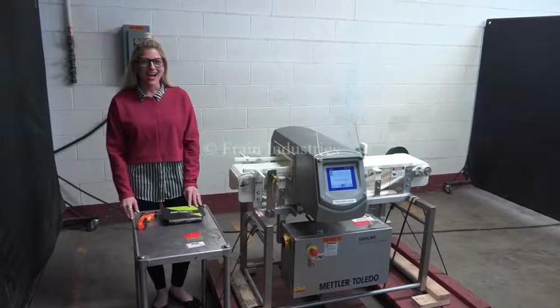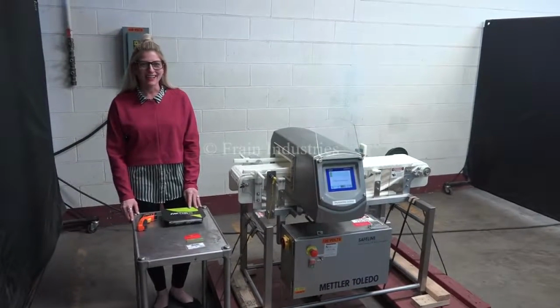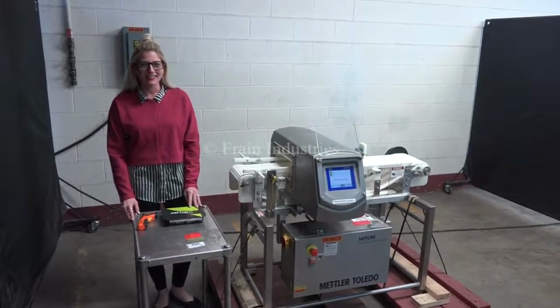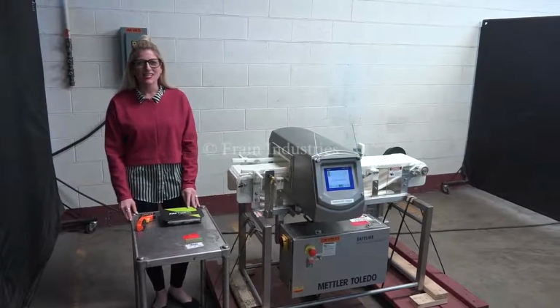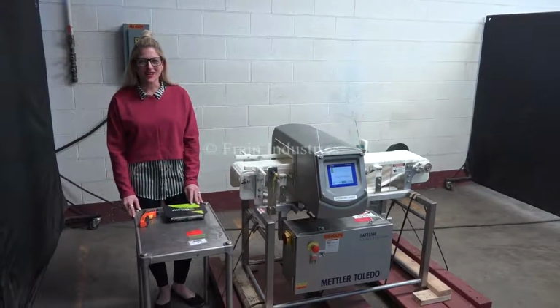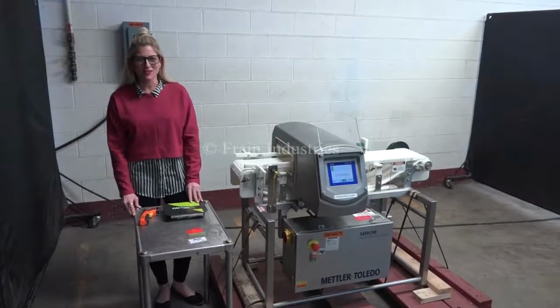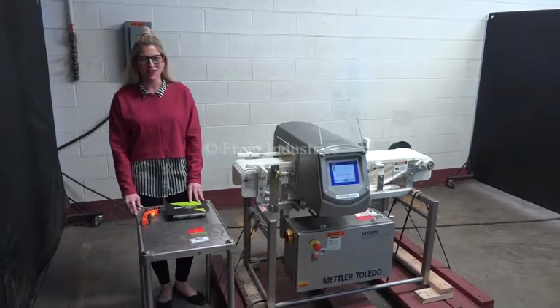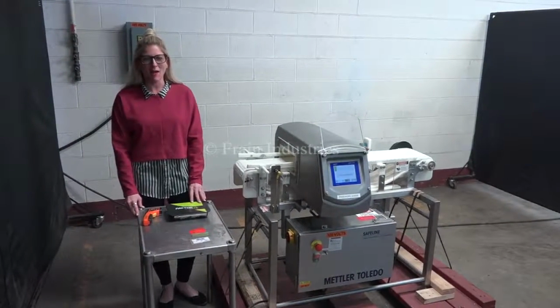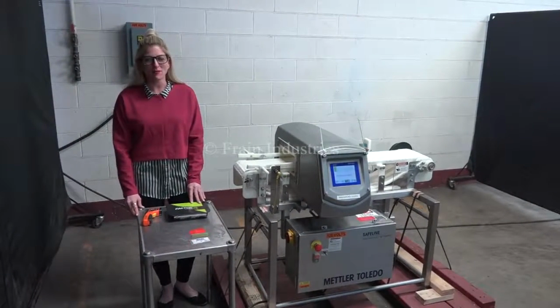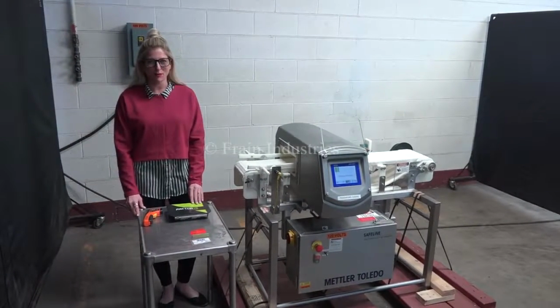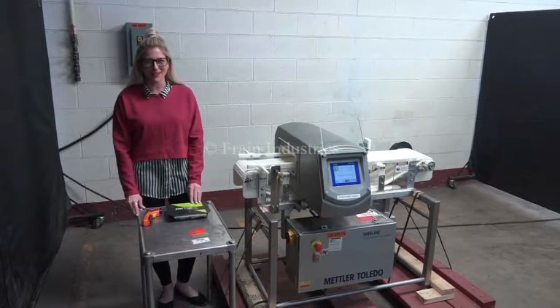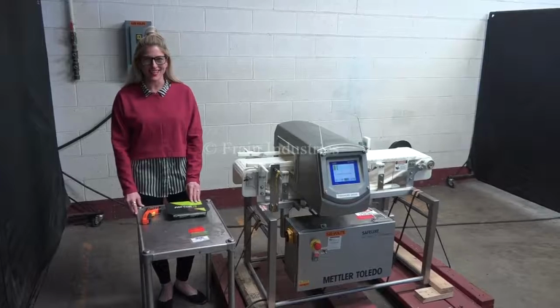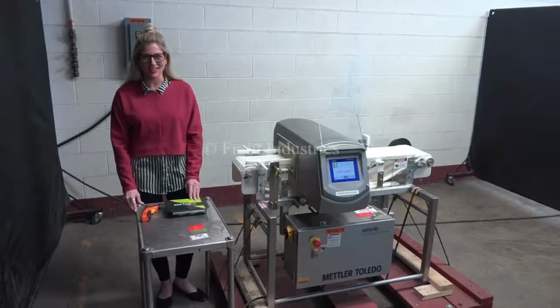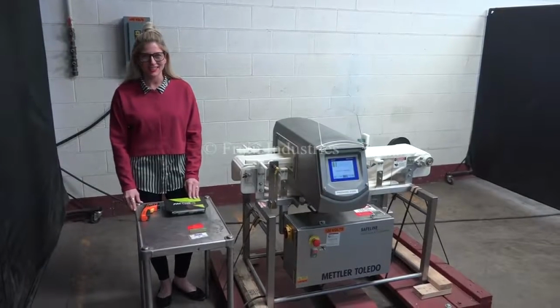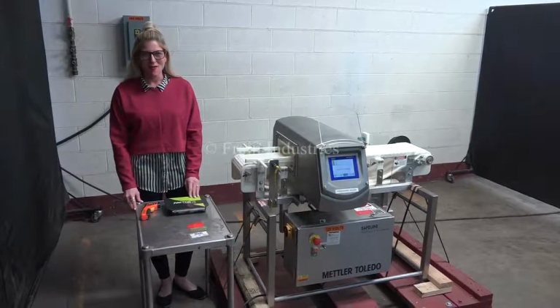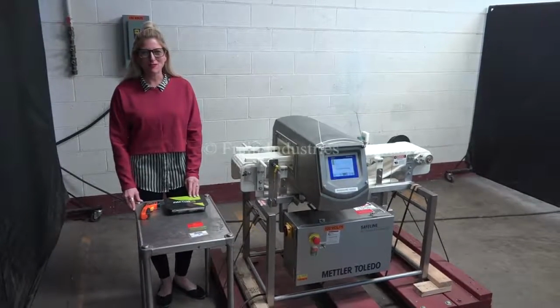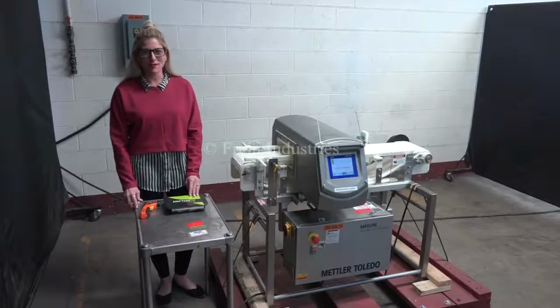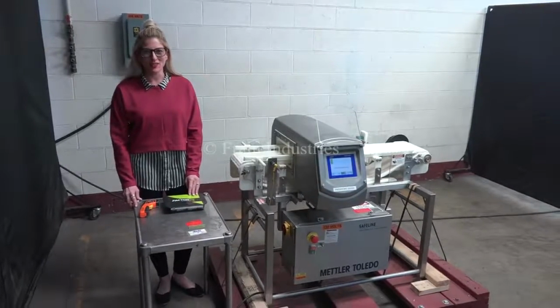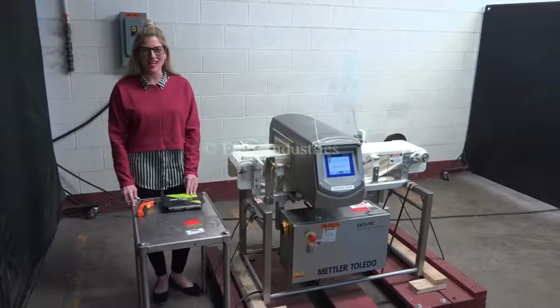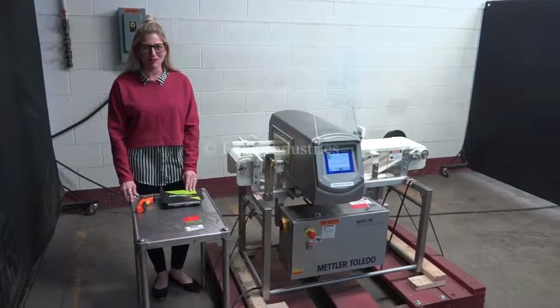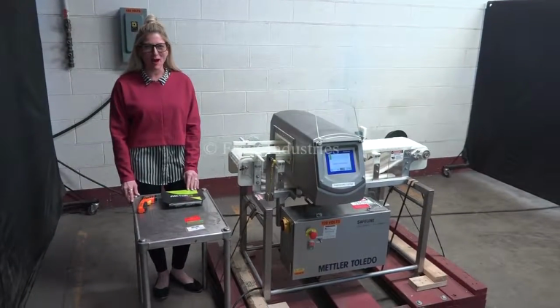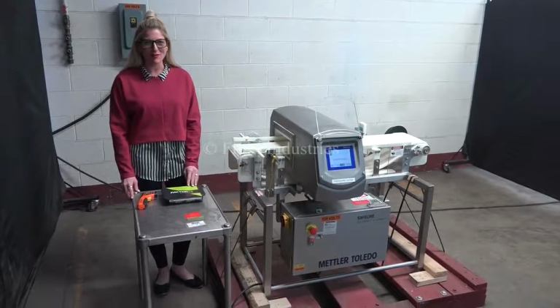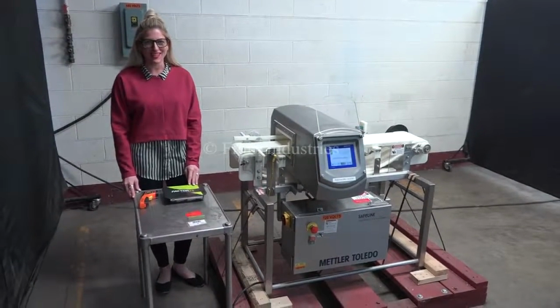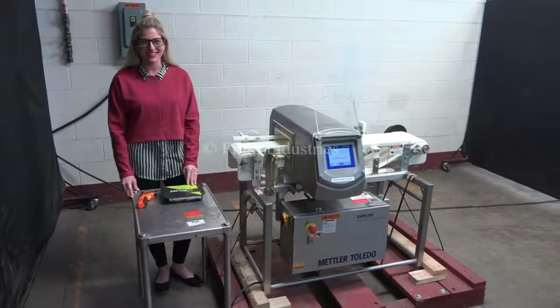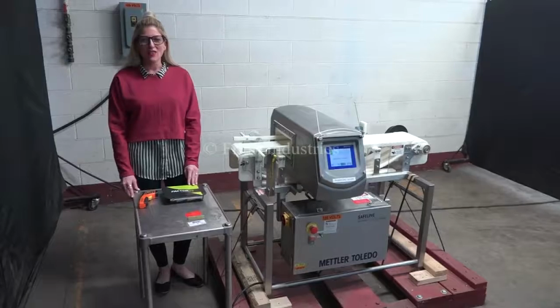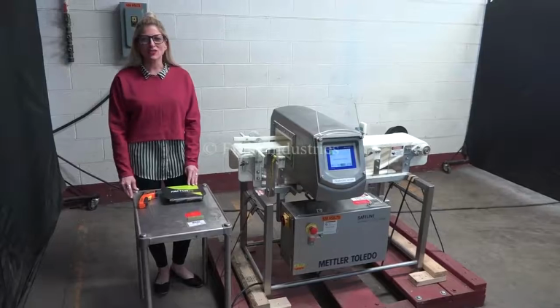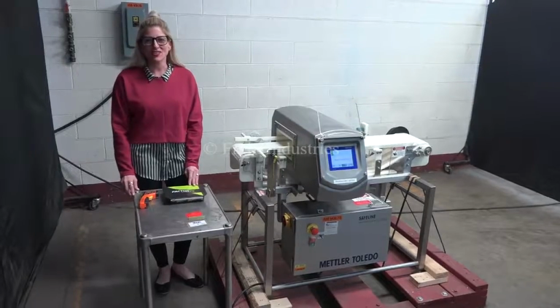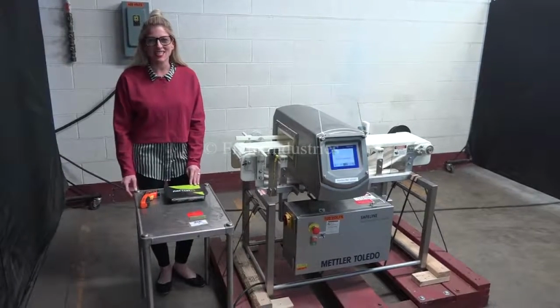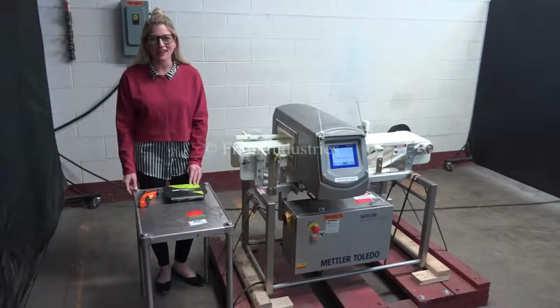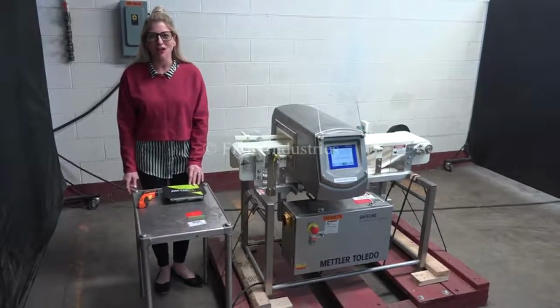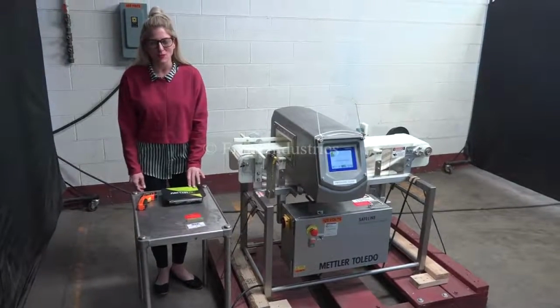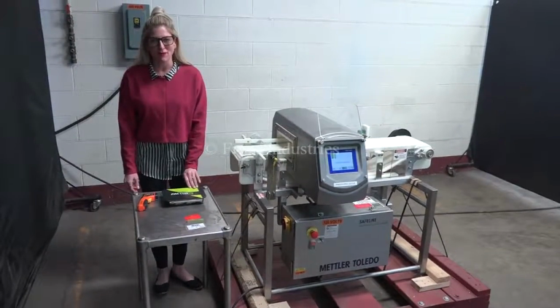Hi, today we're cycling your Safeline Power Phase Pro metal detector. We recommend you read the manual in its entirety before powering up the machine. The voltage is currently set to single phase, 120 volts.